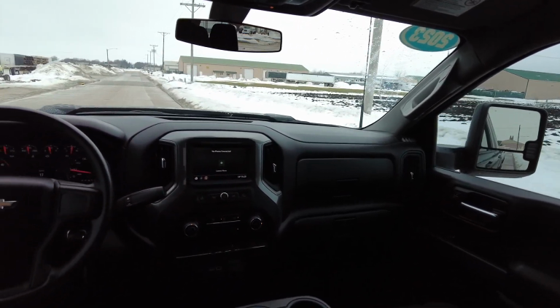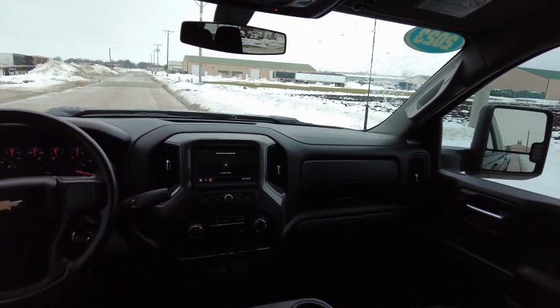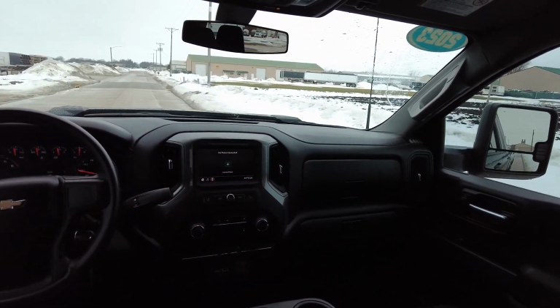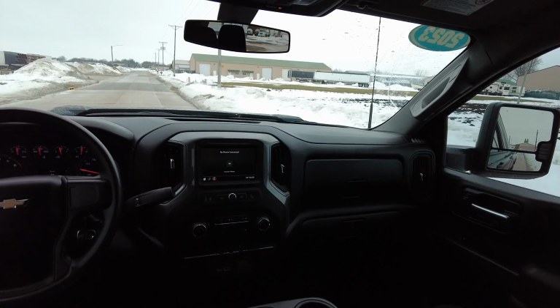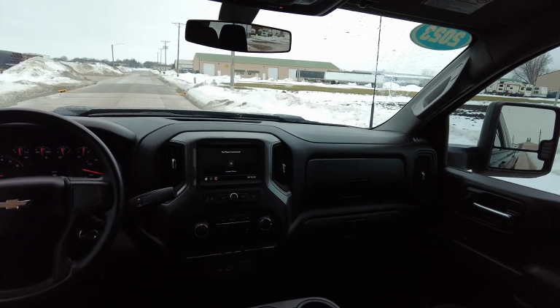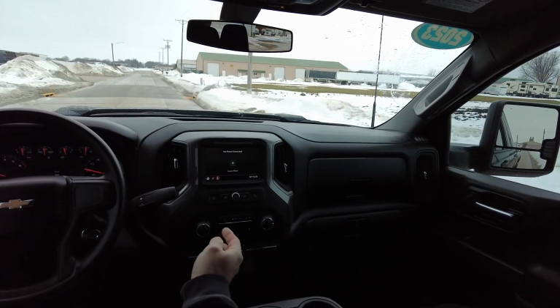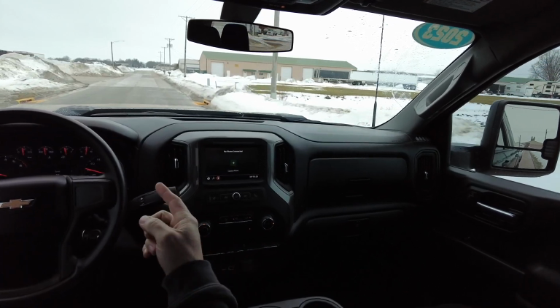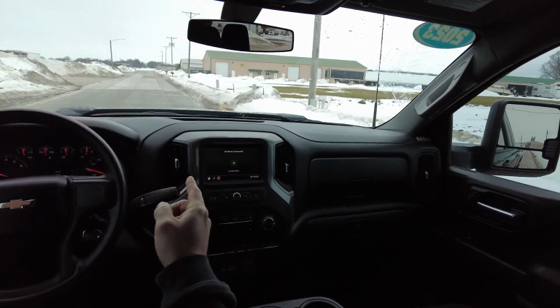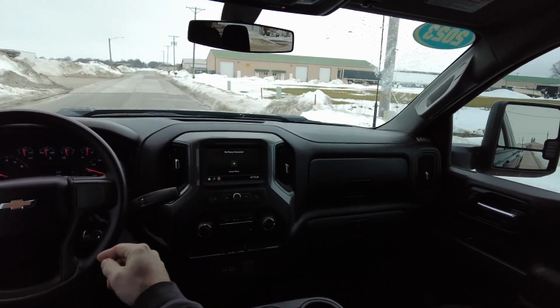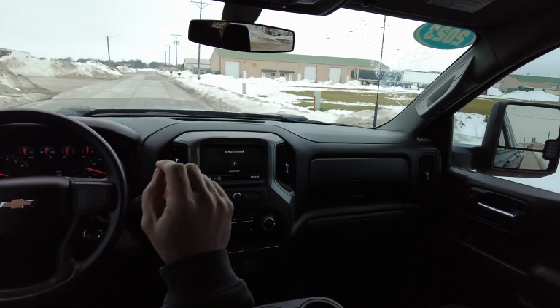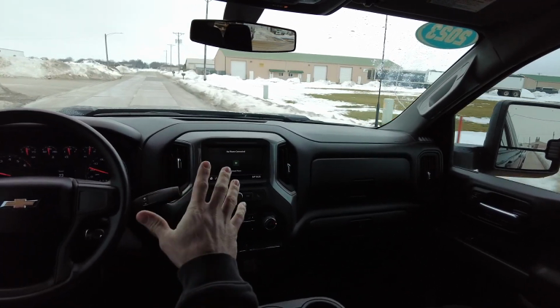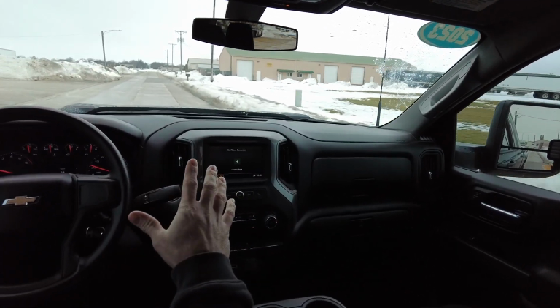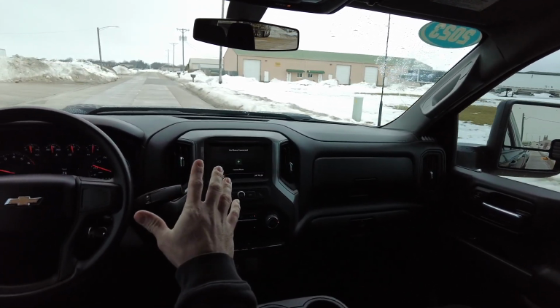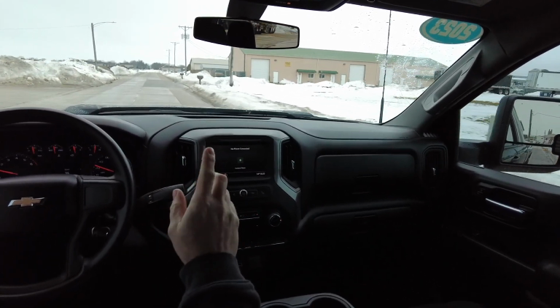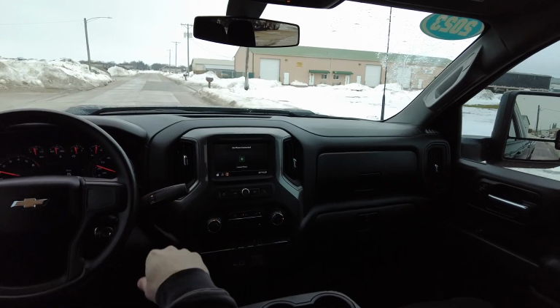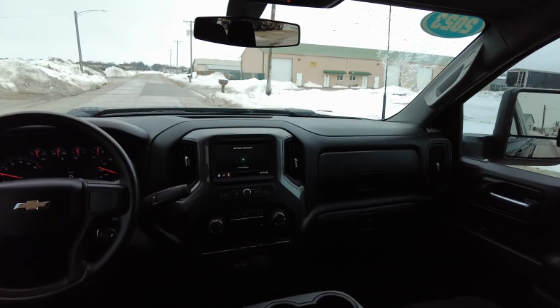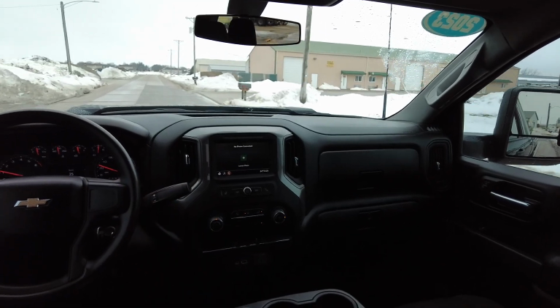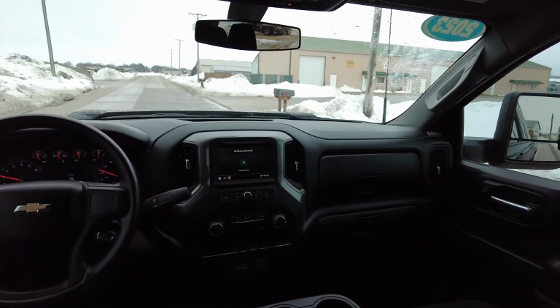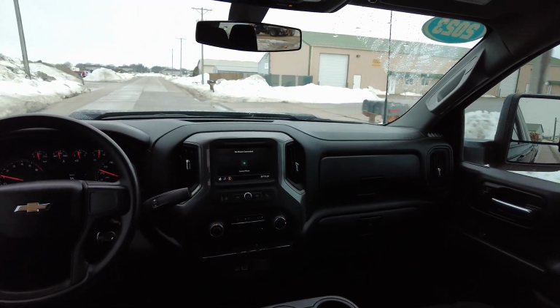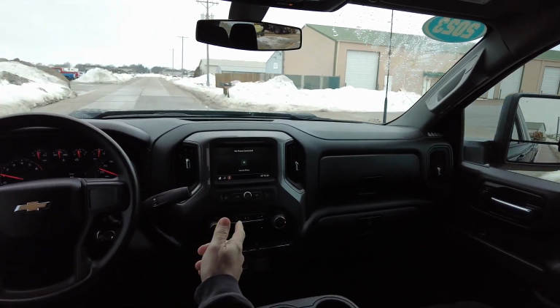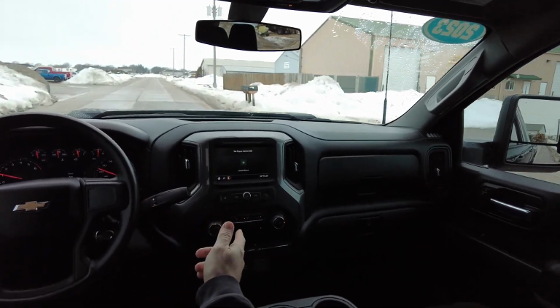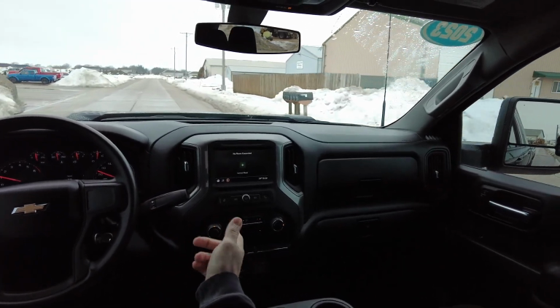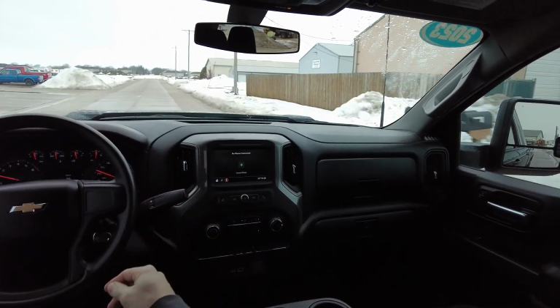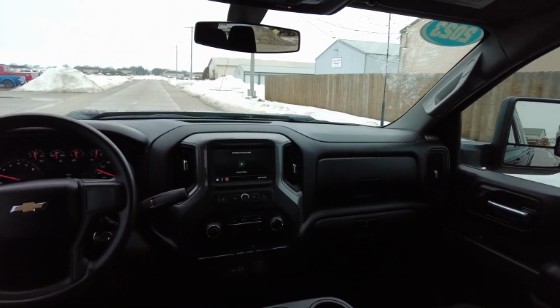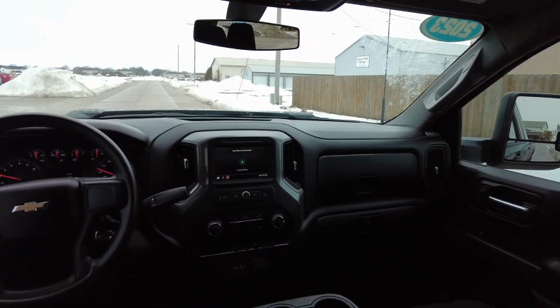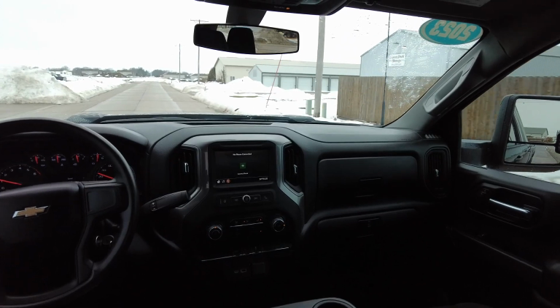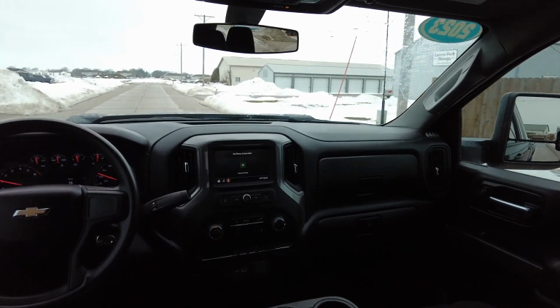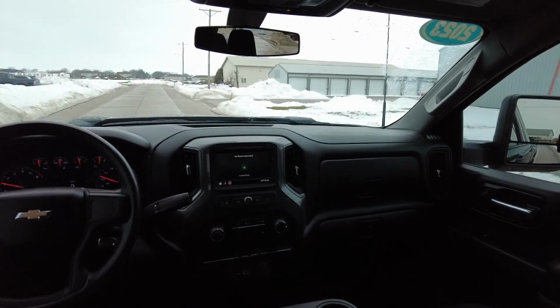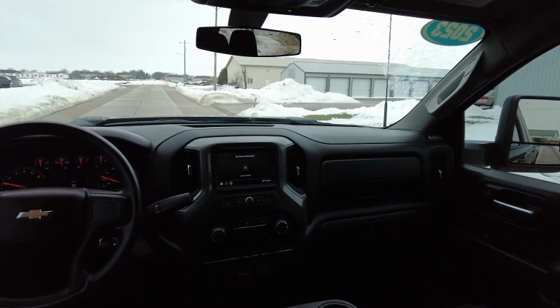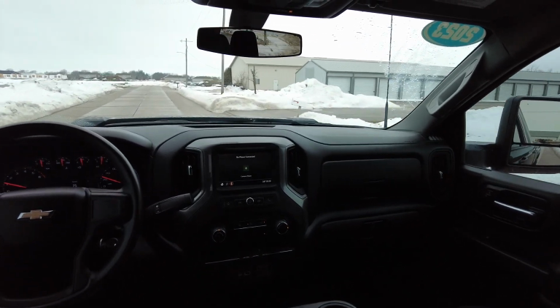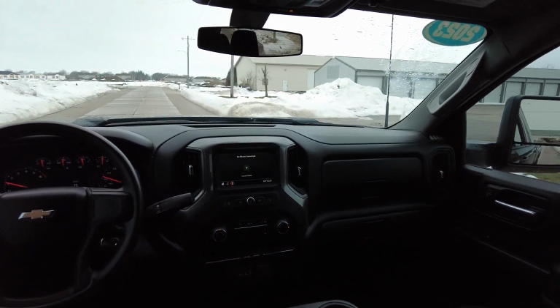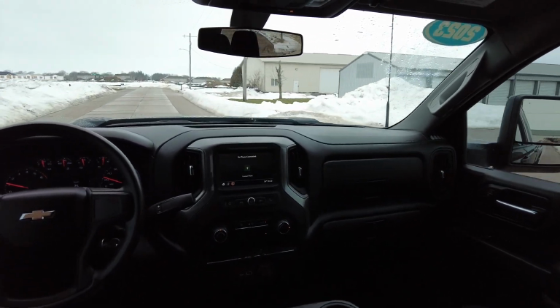If you're local from the Quad Cities, be sure you just stop on out here to Eldridge — we're only five minutes north of Davenport, right off of Highway 61. Stop in, put your eyes on this one, grab the keys from us, and take it for a test drive of your own.